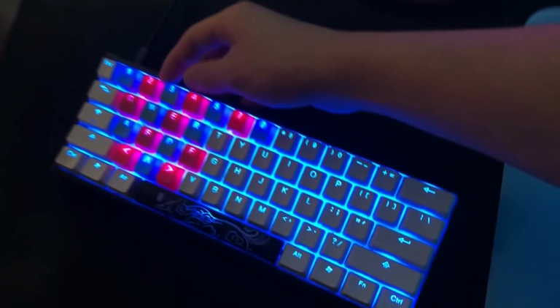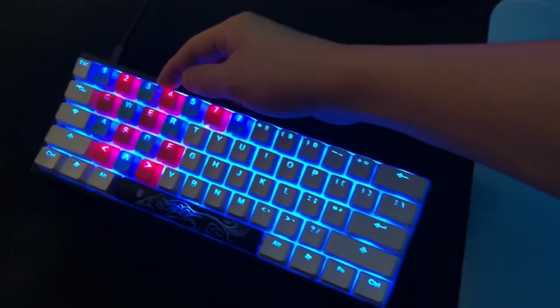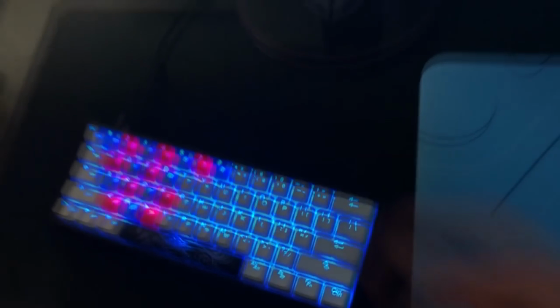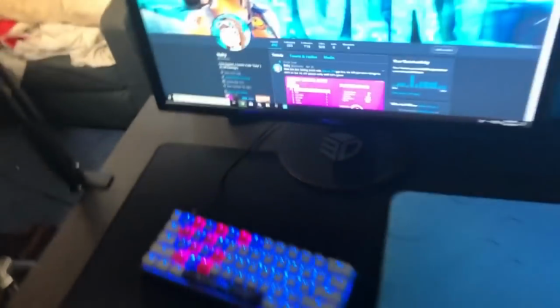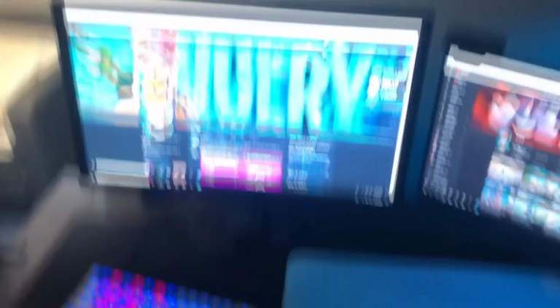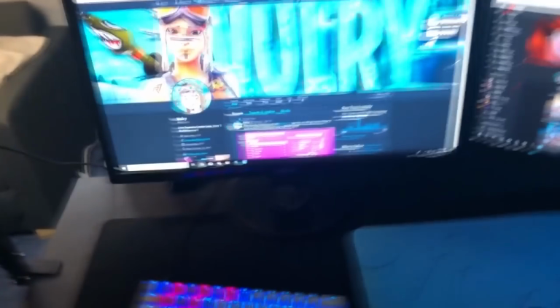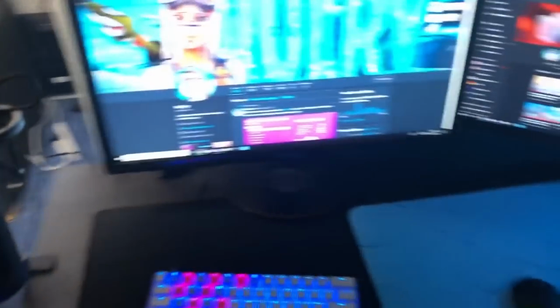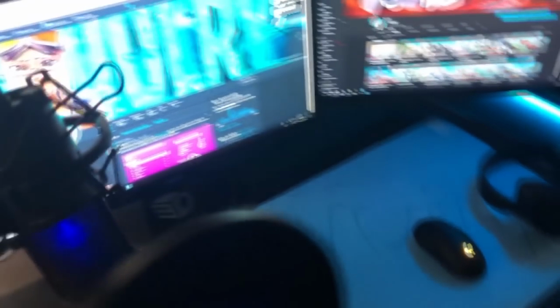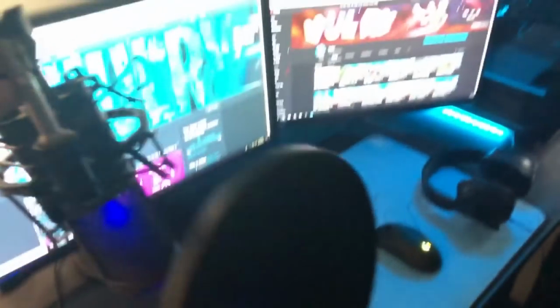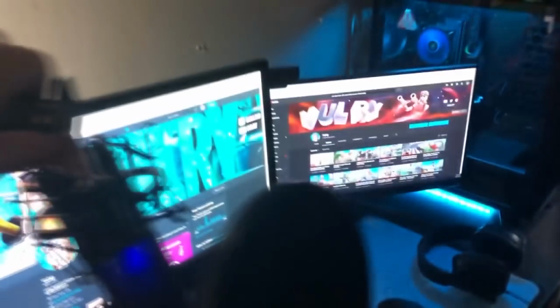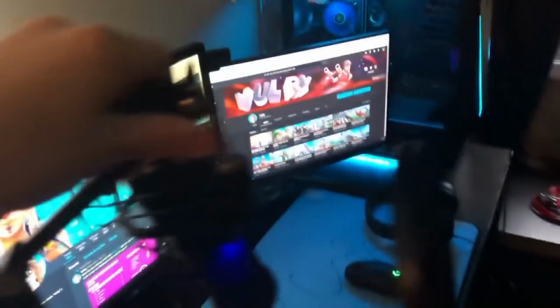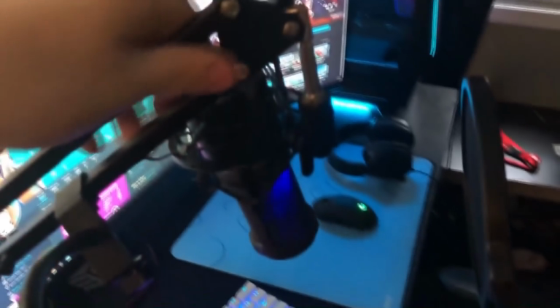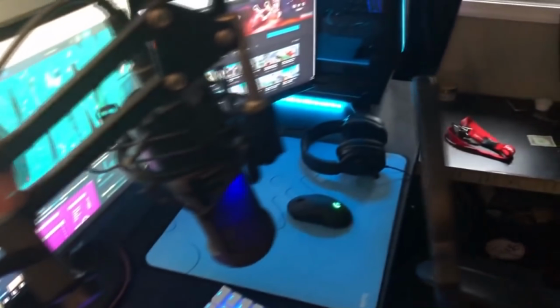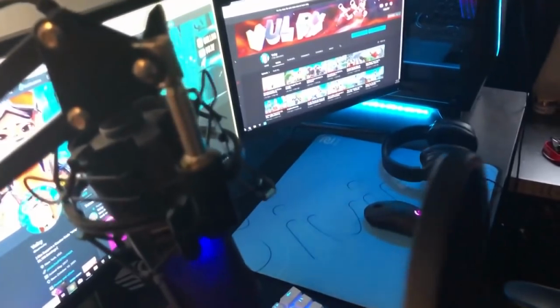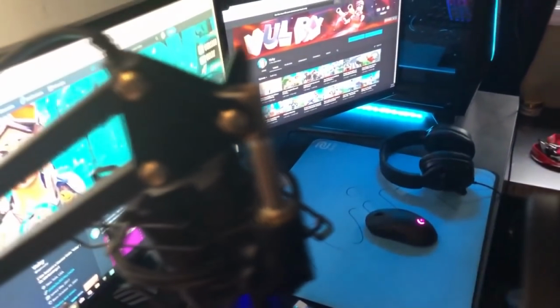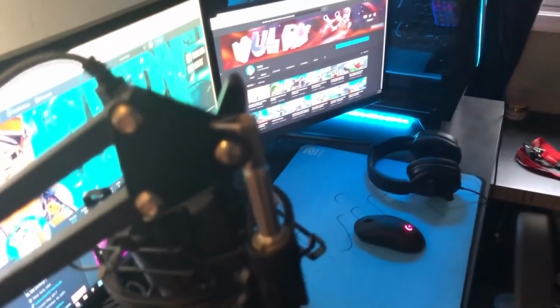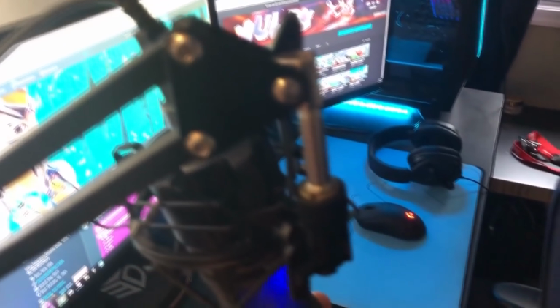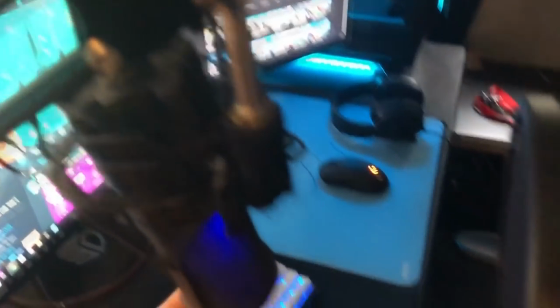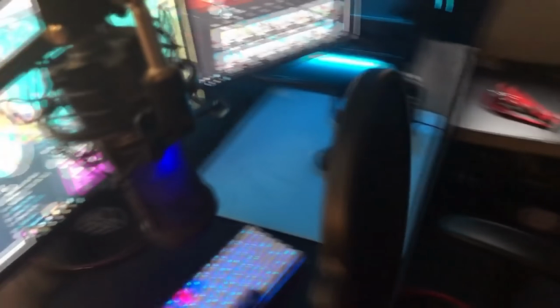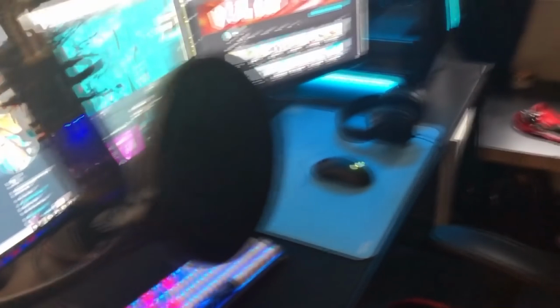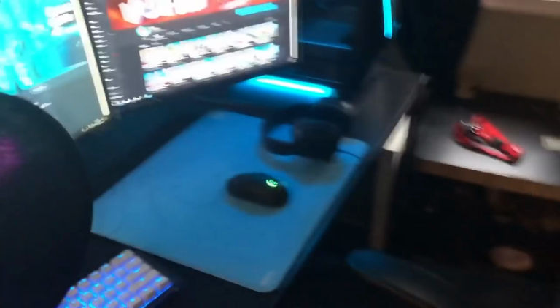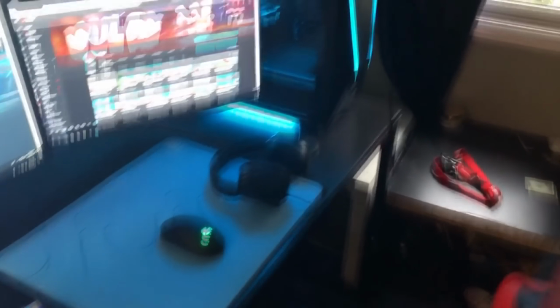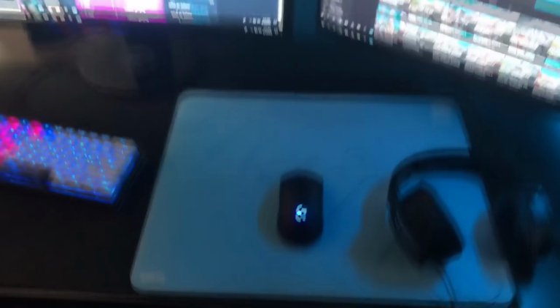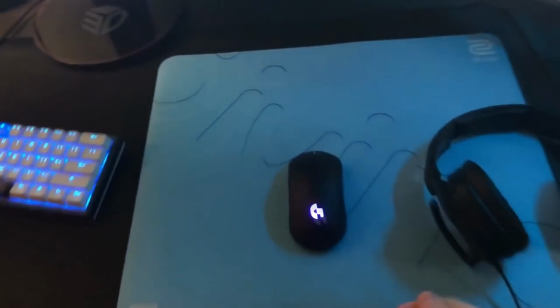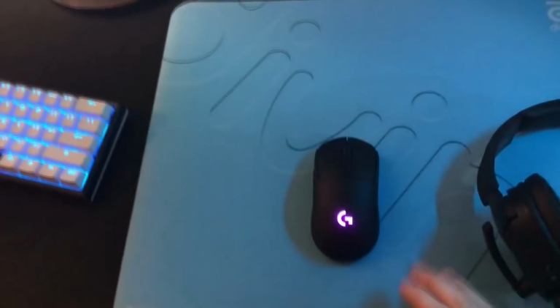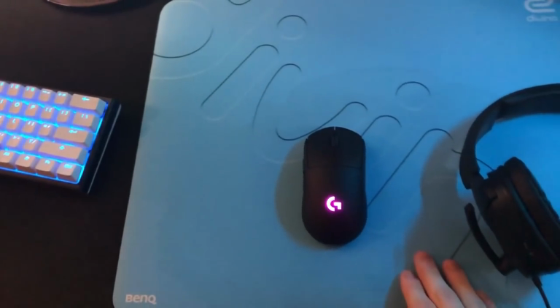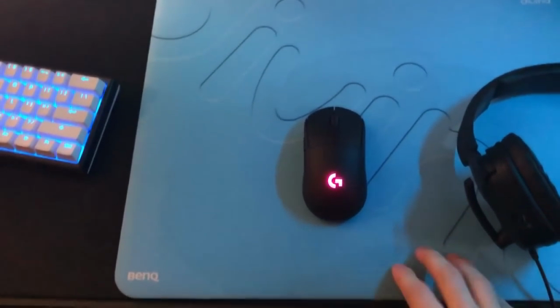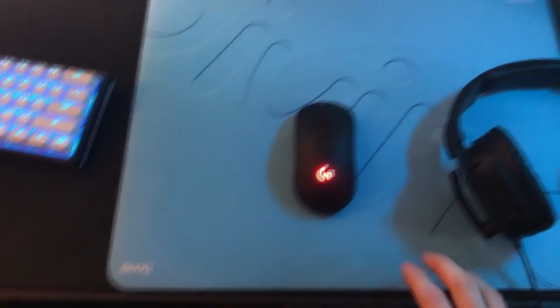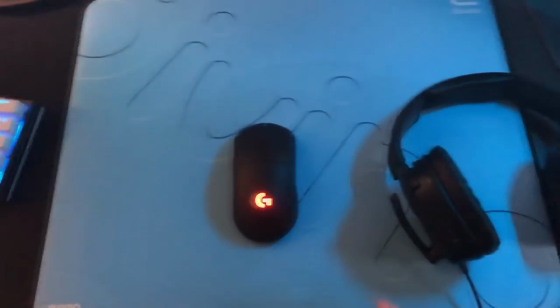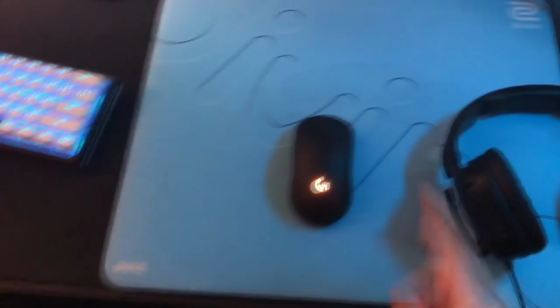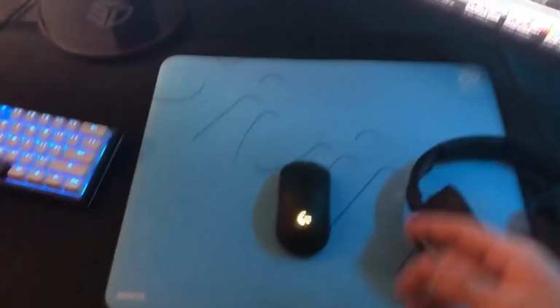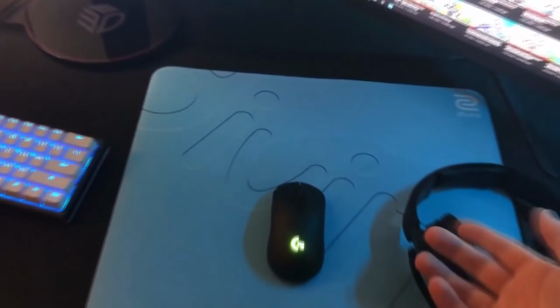Moving on to my mic — it's an AT2020 USB. I like it, it's pretty good, does the job. I also have my Zowie Divina mouse pad.